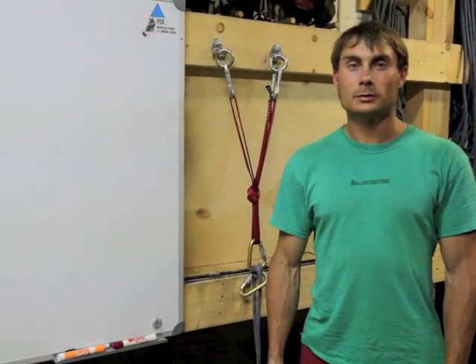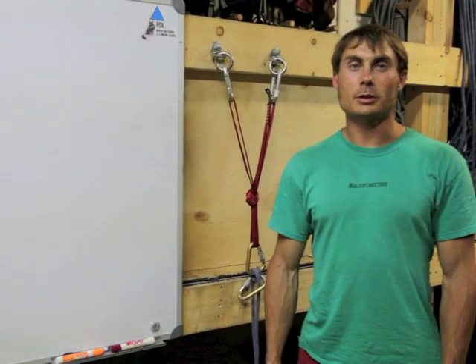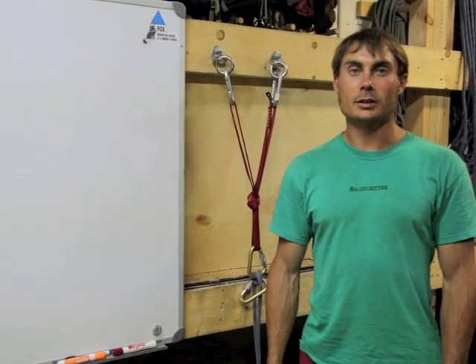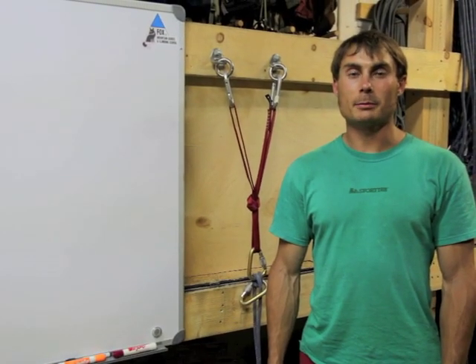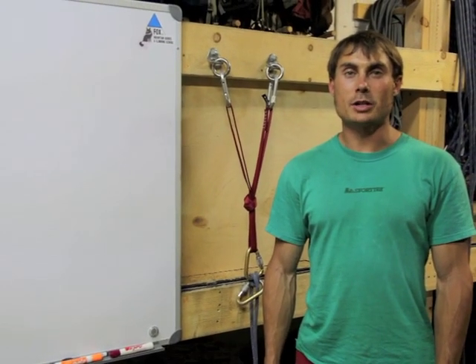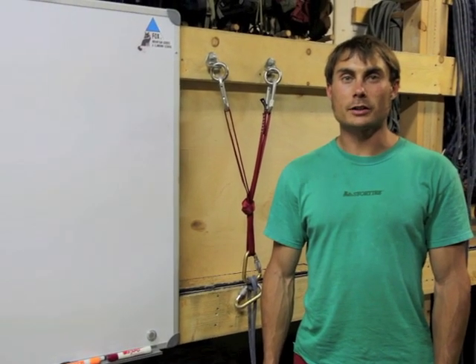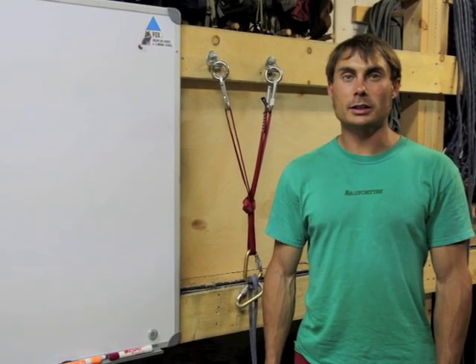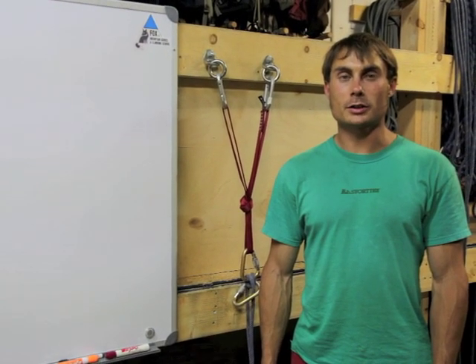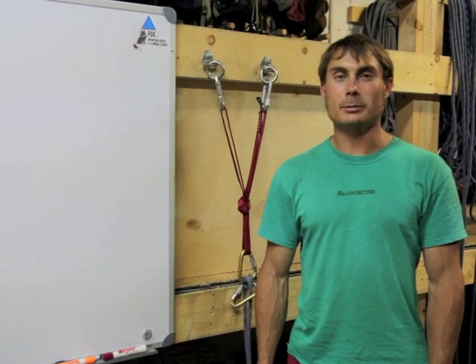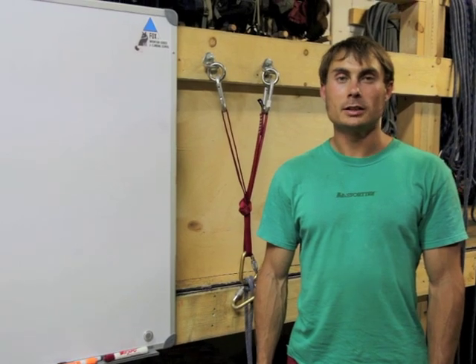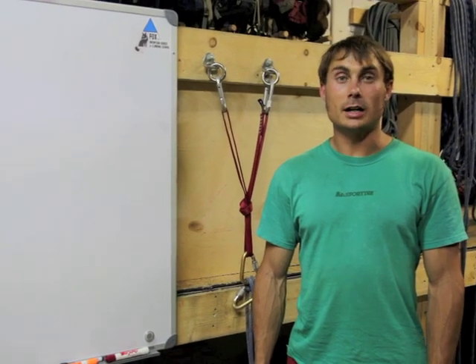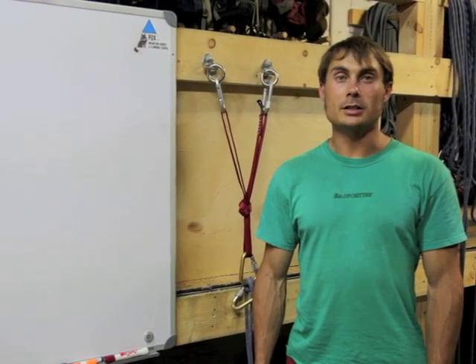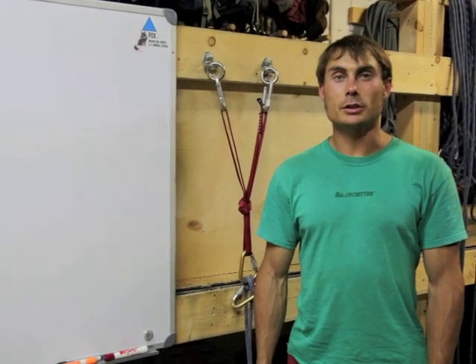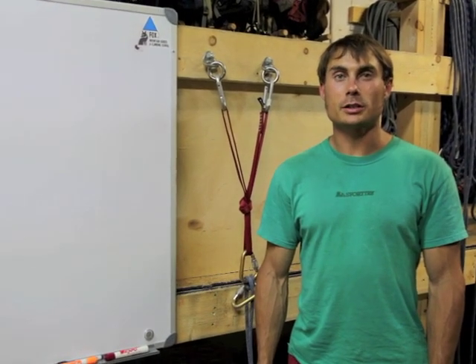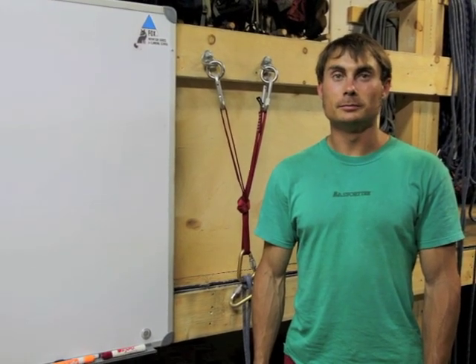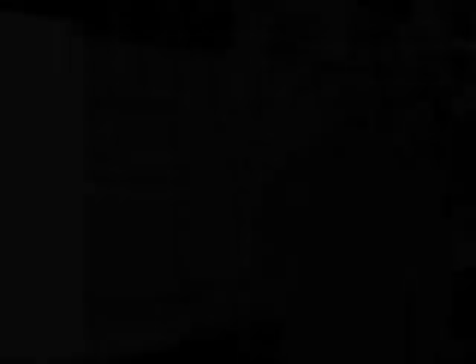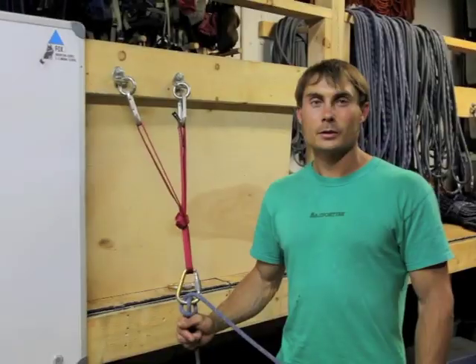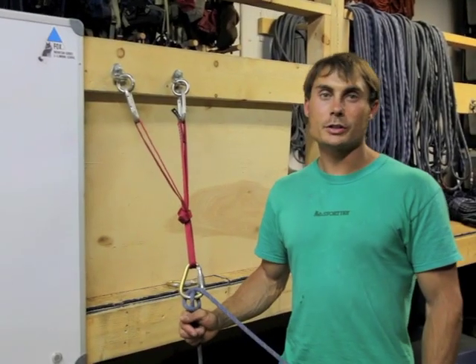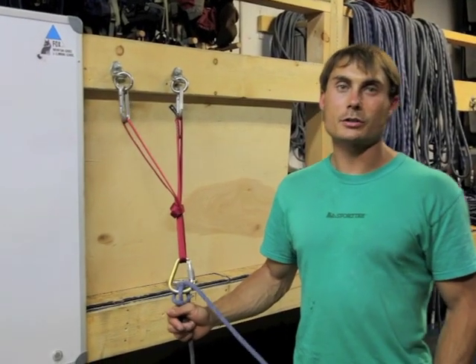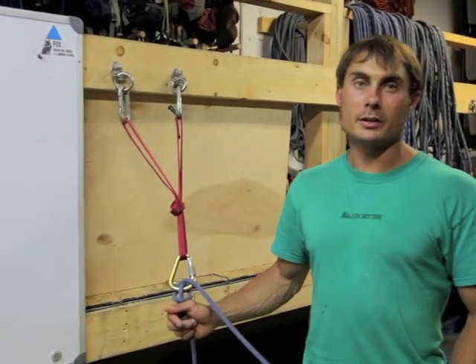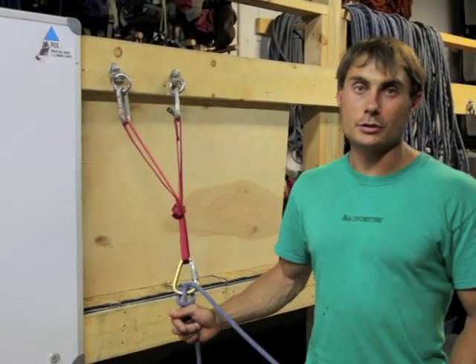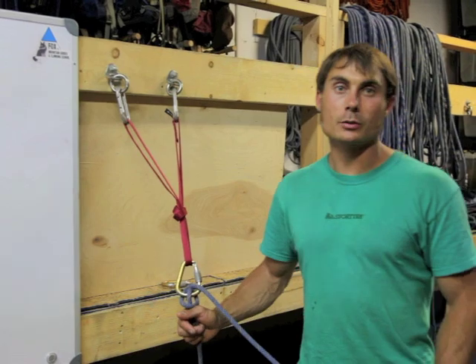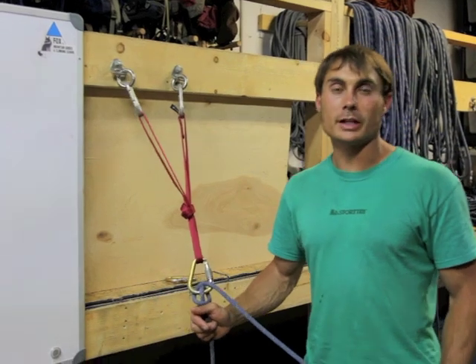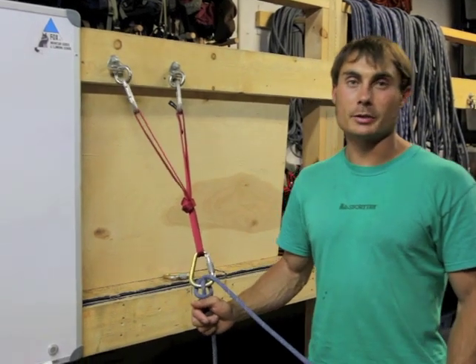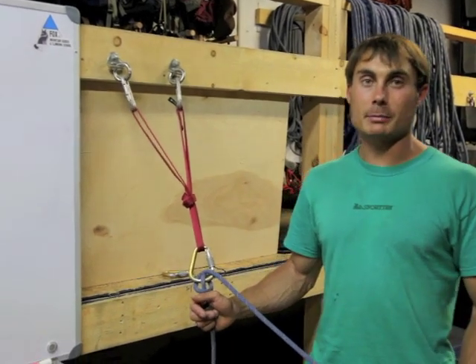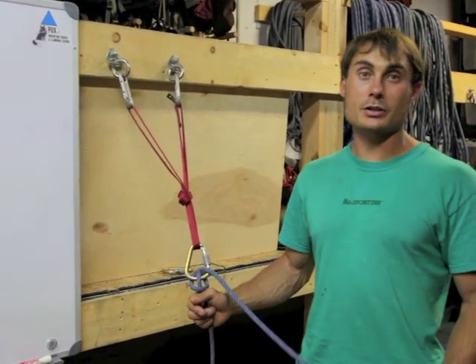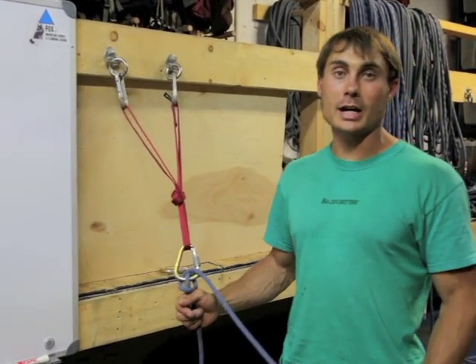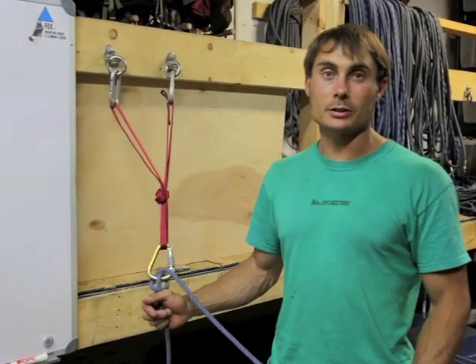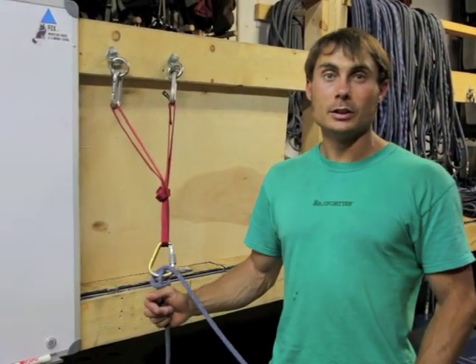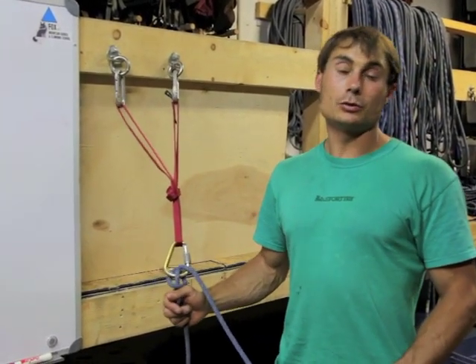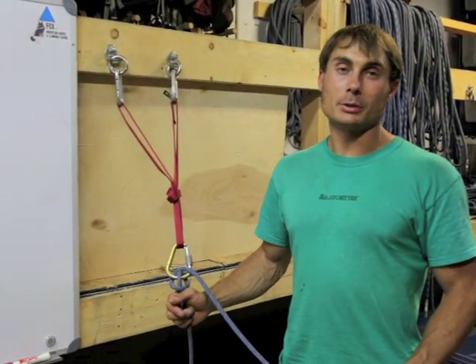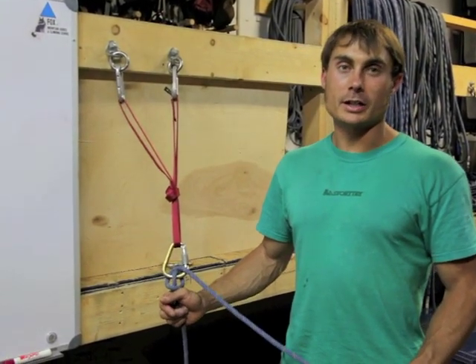Hi, I'm Karsten DeLapp. I'm an AMGA certified rock guide. We're going to talk about the auto-locking munter hitch. The munter hitch is a great method to use when belaying from the top, especially if you had happened to drop your belay device.